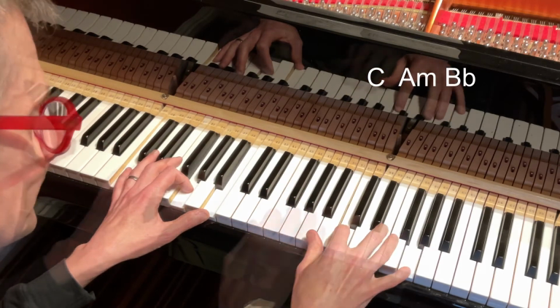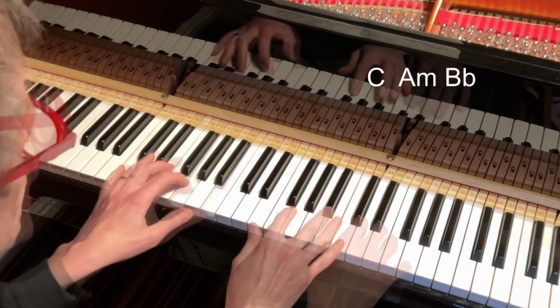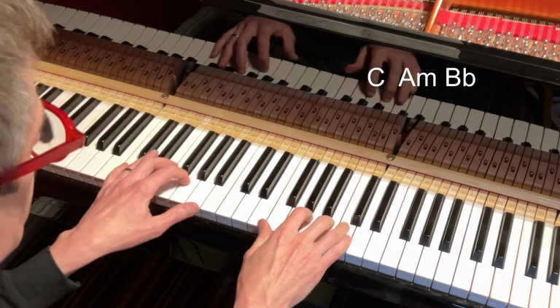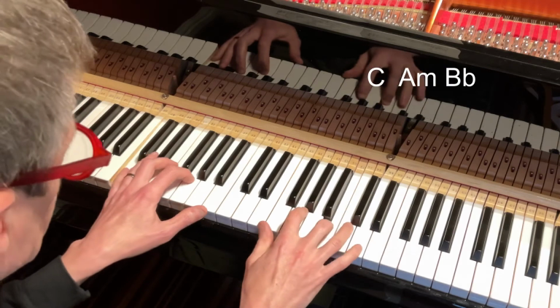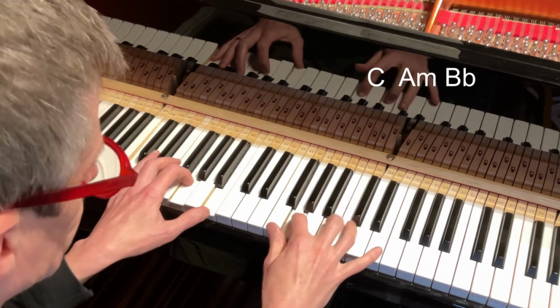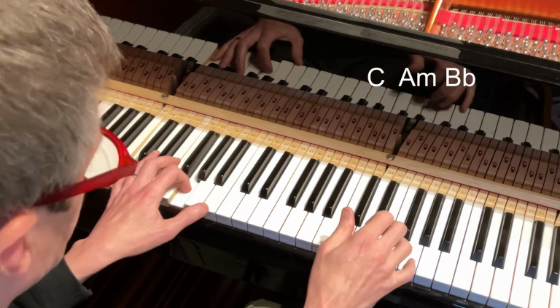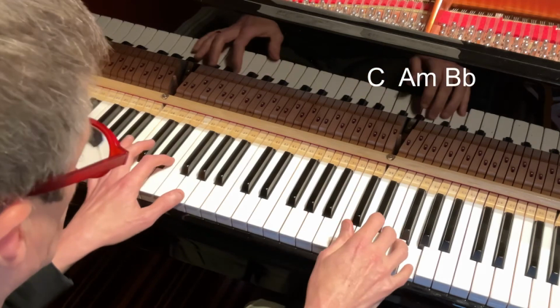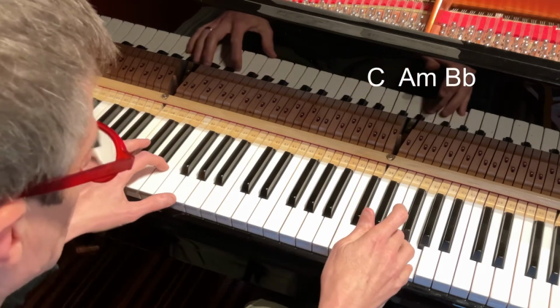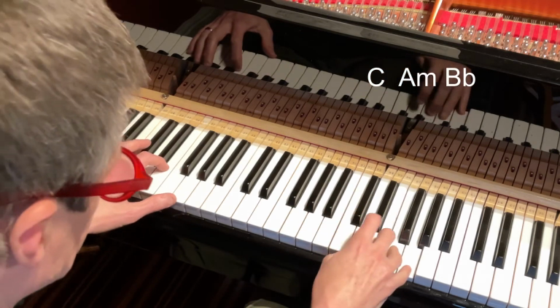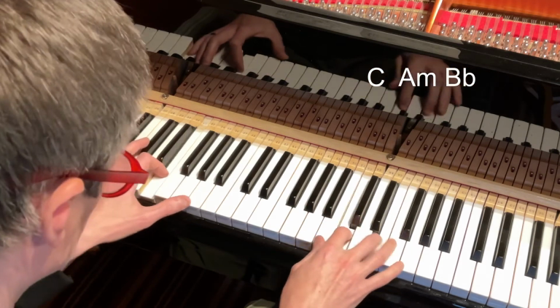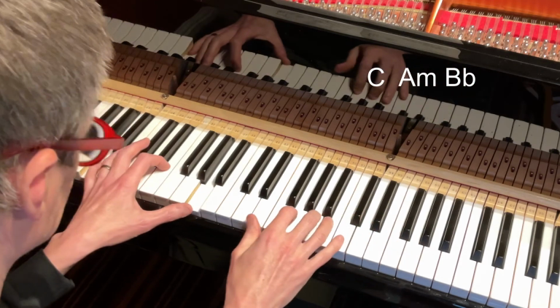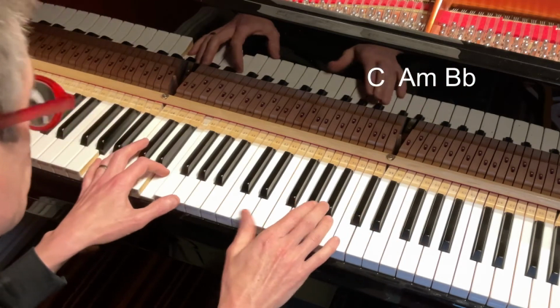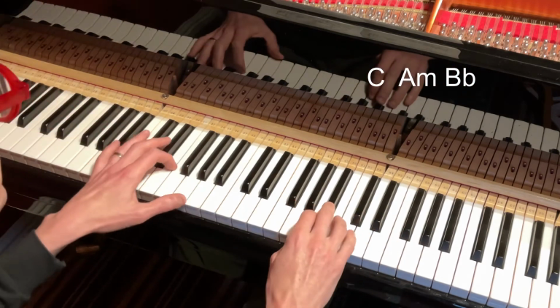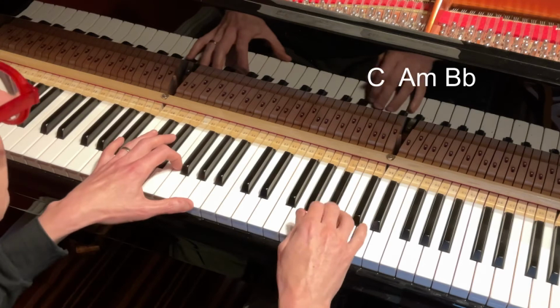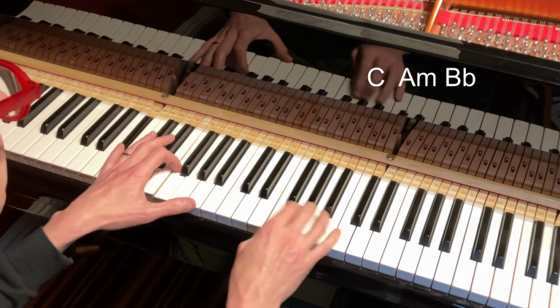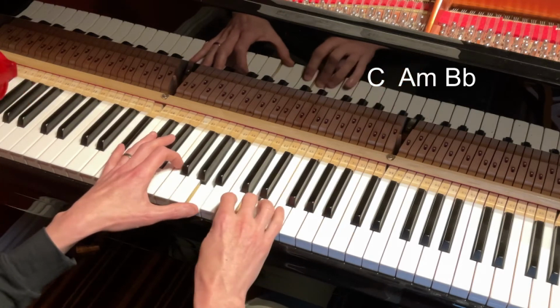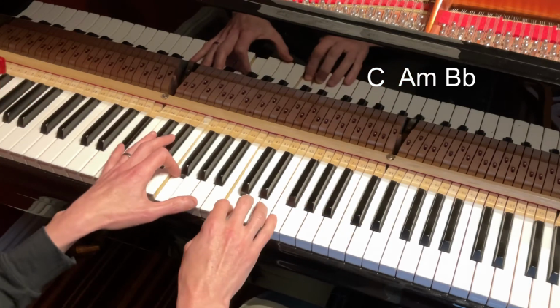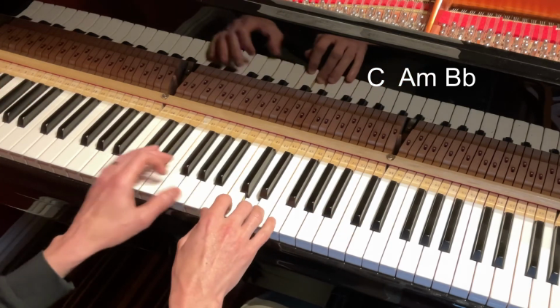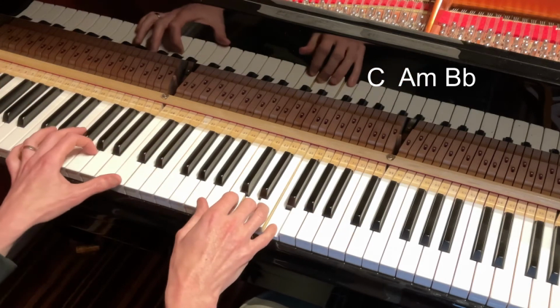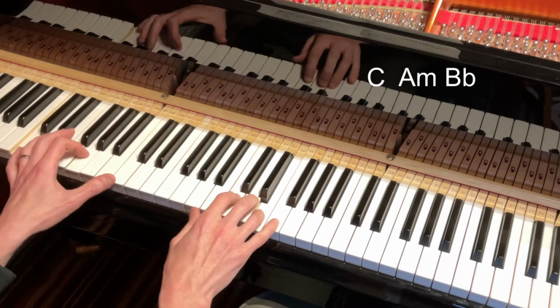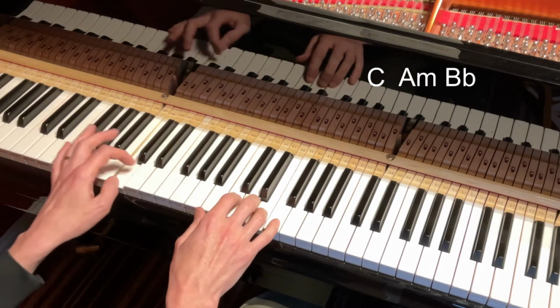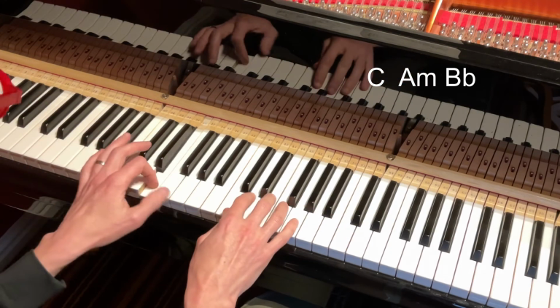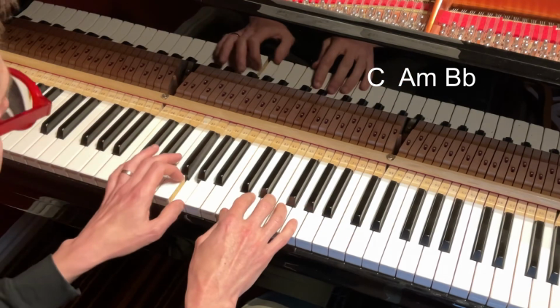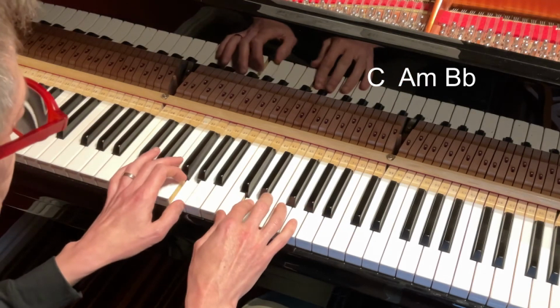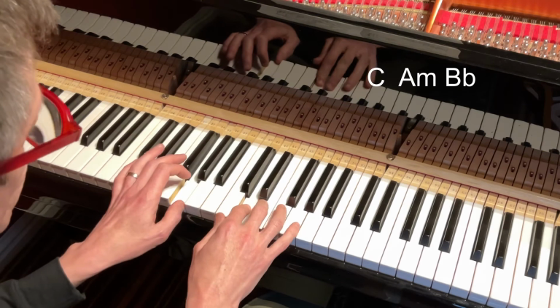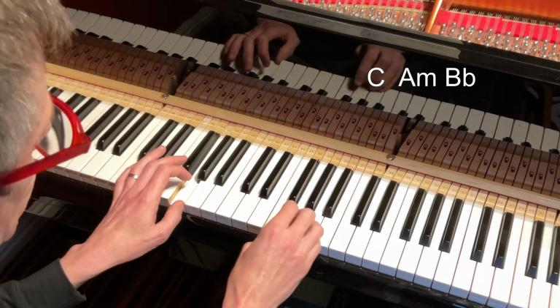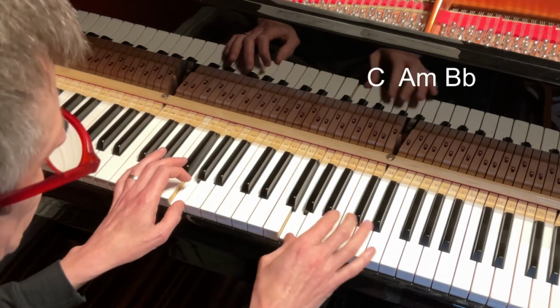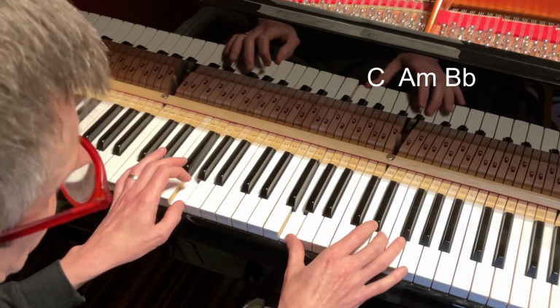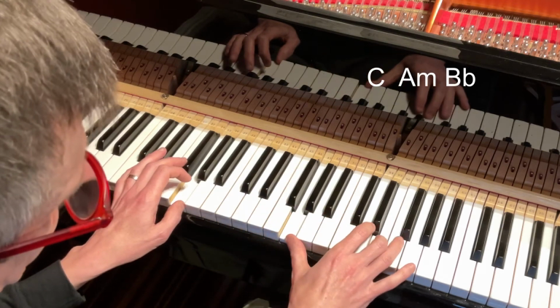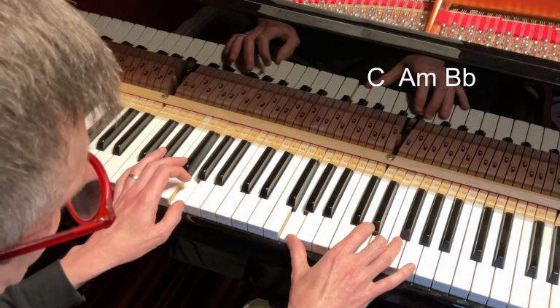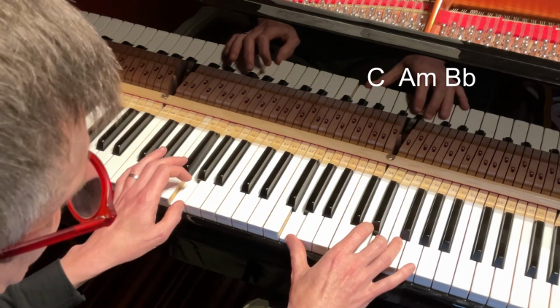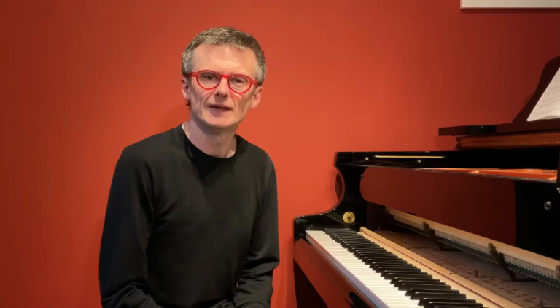And watch again — A minor, E flat major seven, C — maybe. There you go.